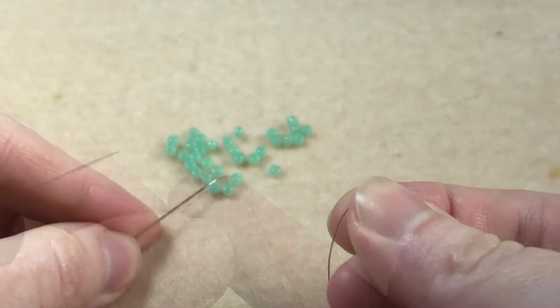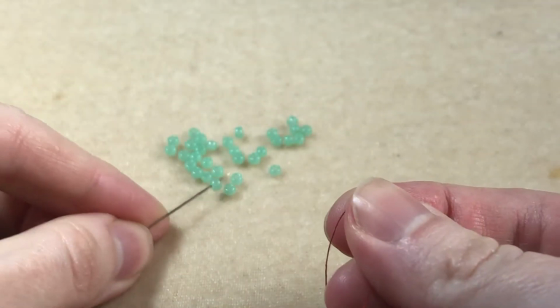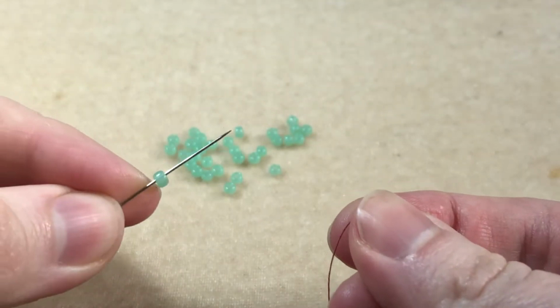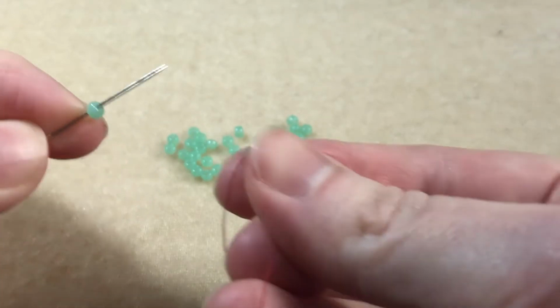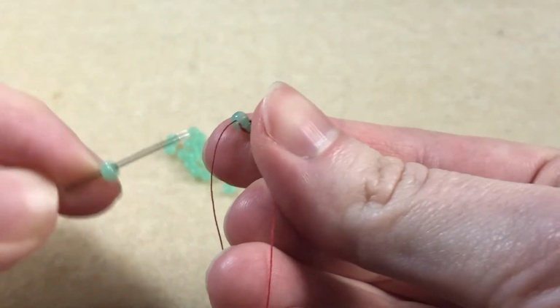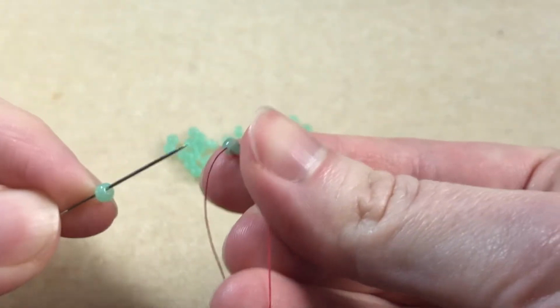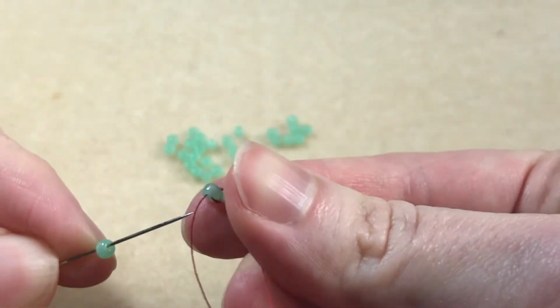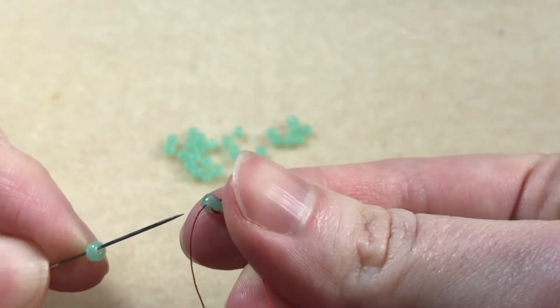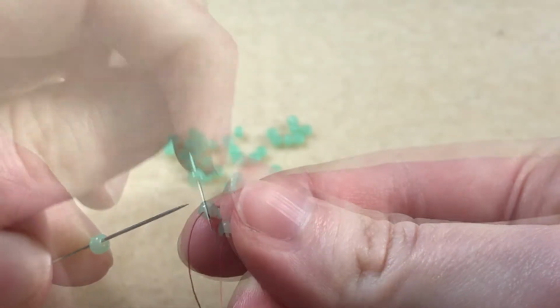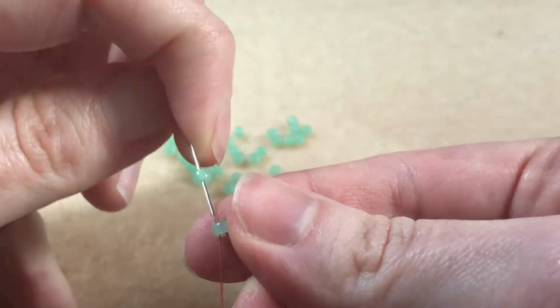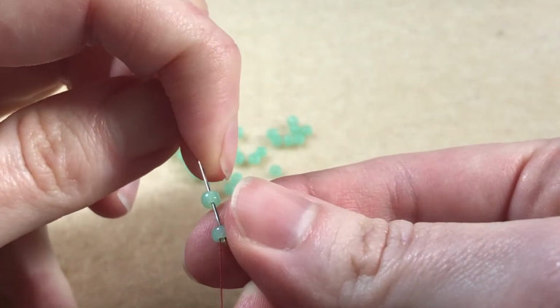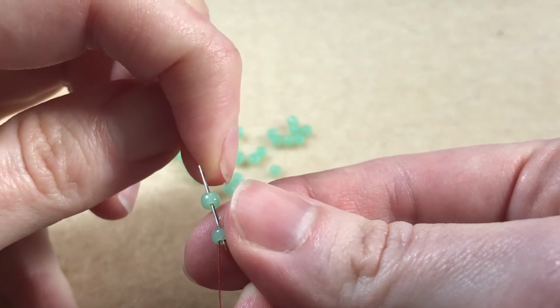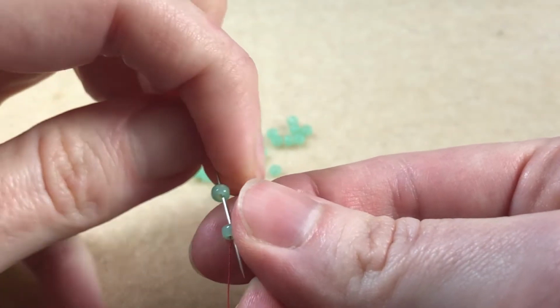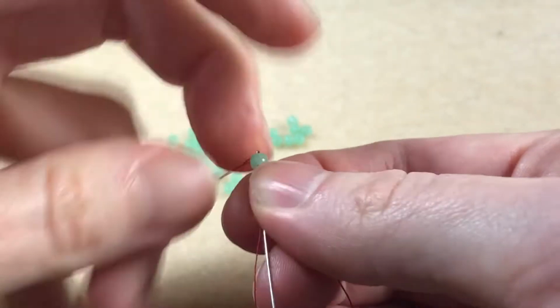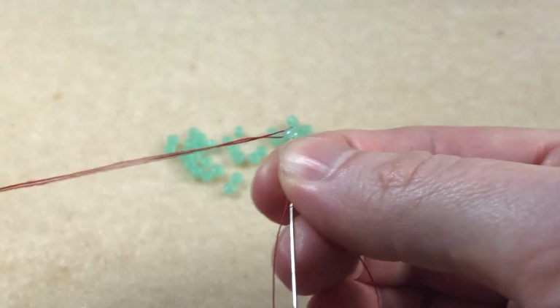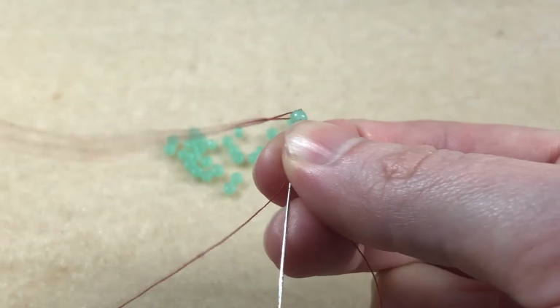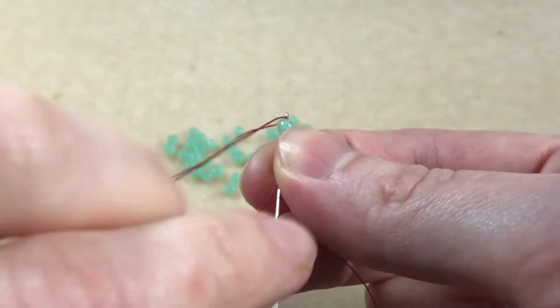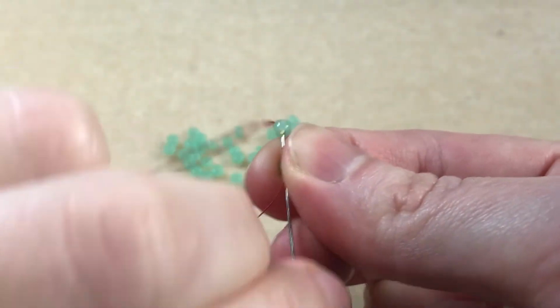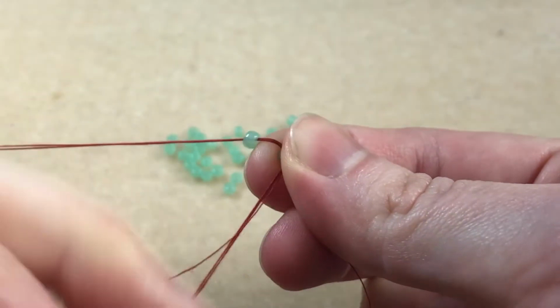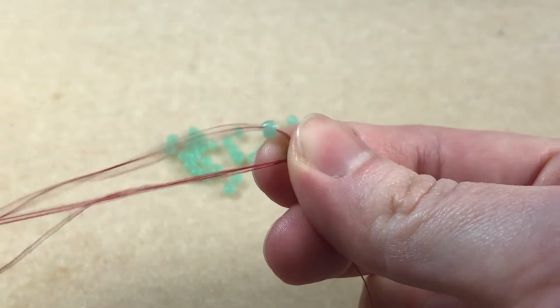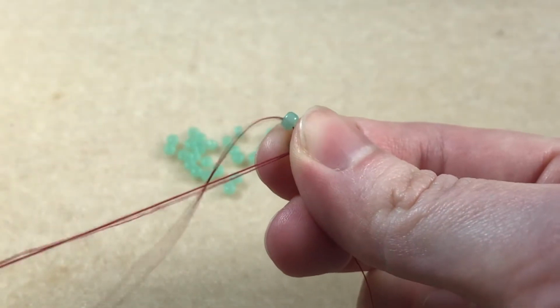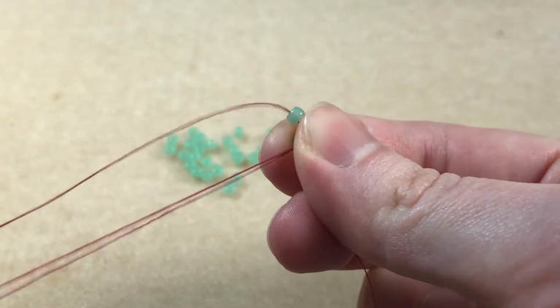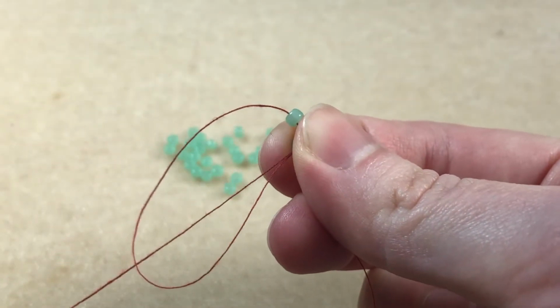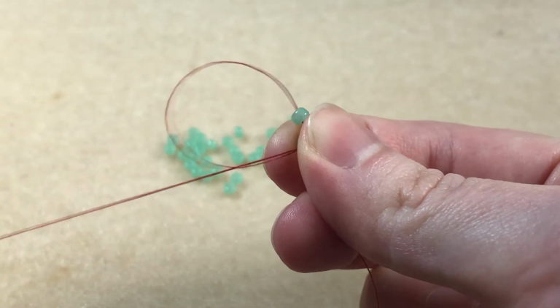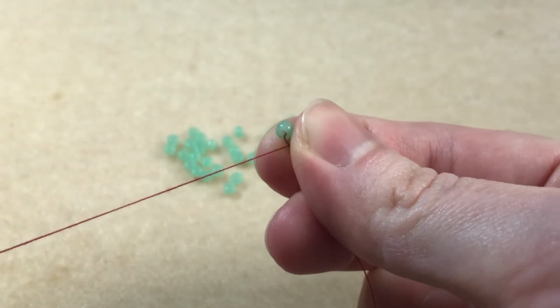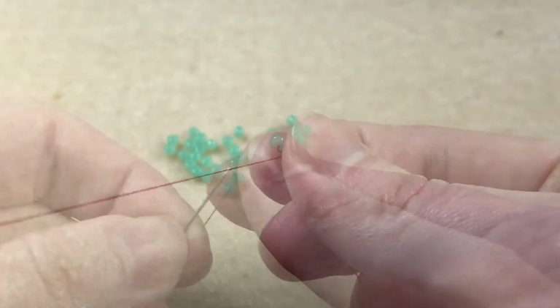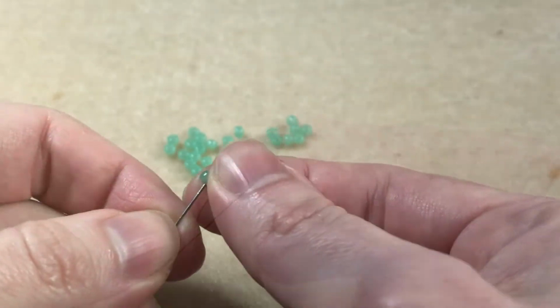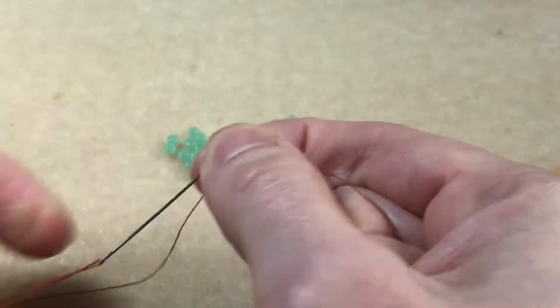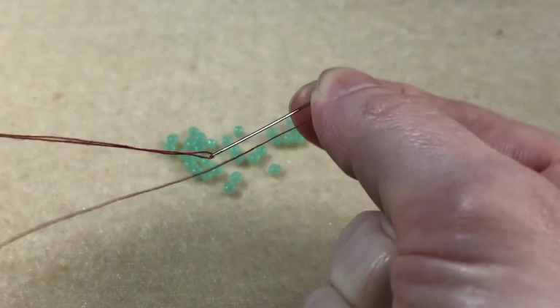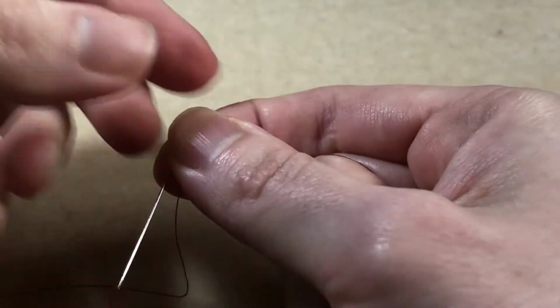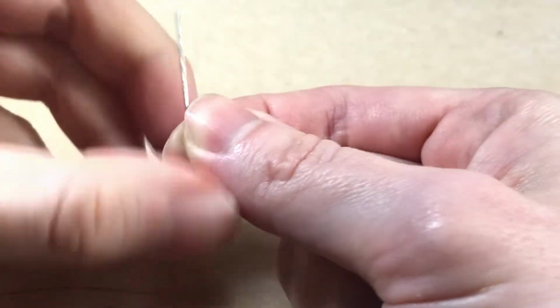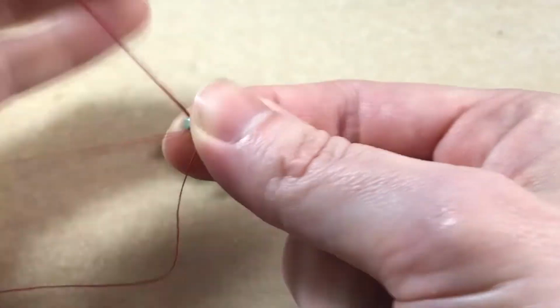We pick up a new bead and pass back through the old bead in the opposite direction the thread is coming out of. Here the thread is coming out of the bottom, so we pass through the top of the bead. We then pass back up through the bead we've just added.